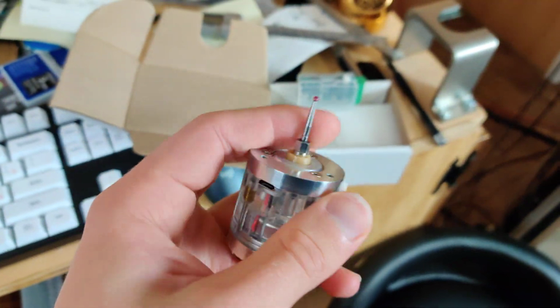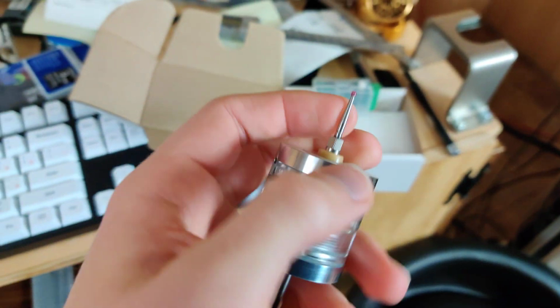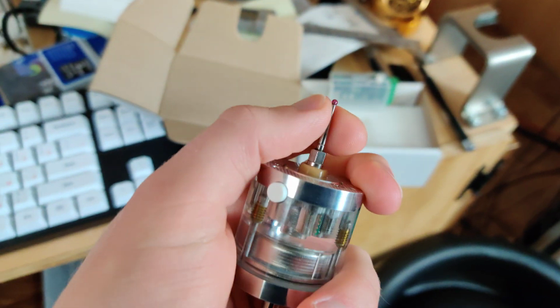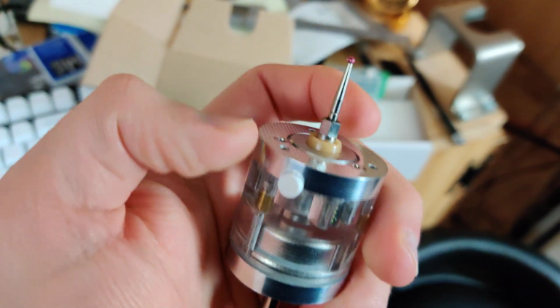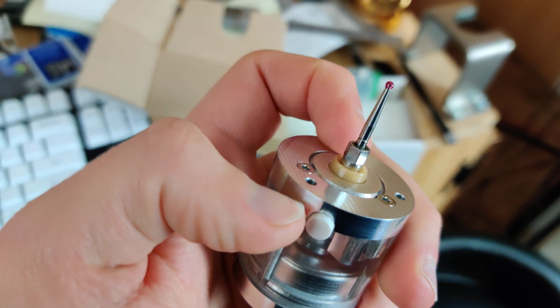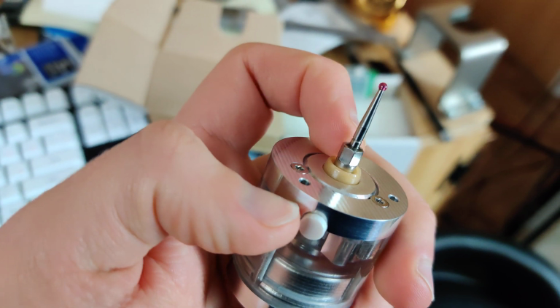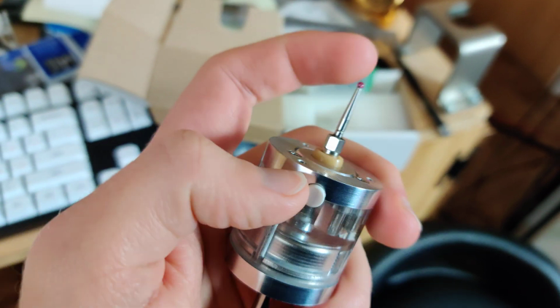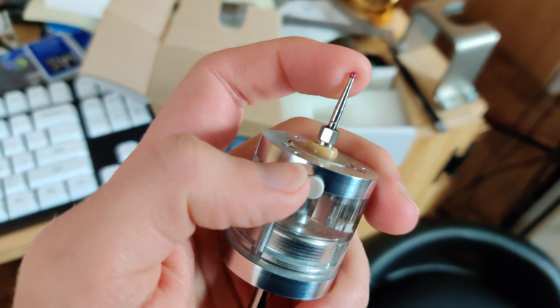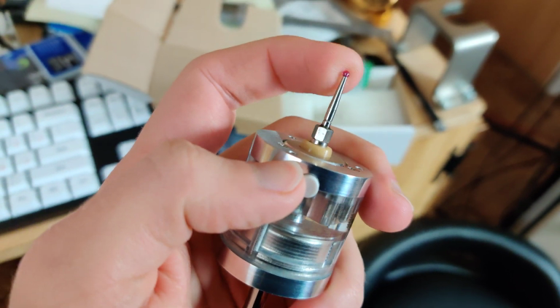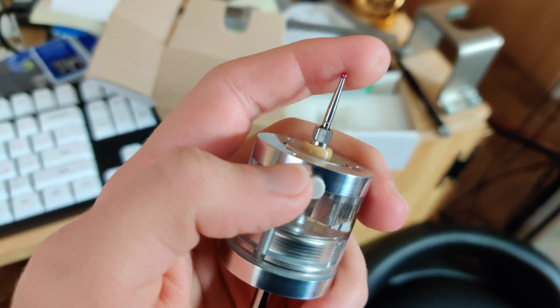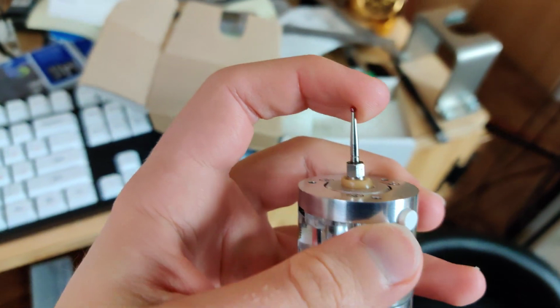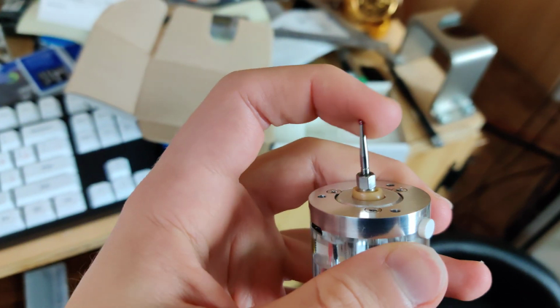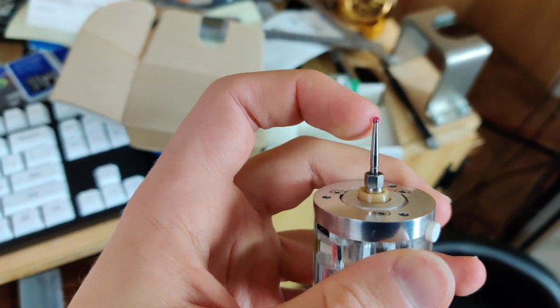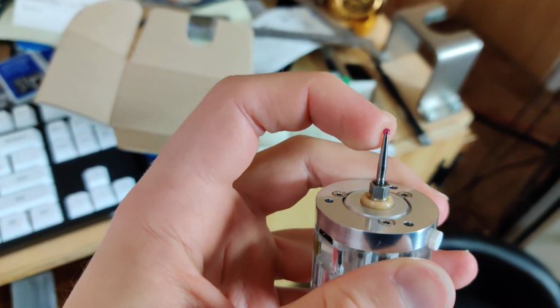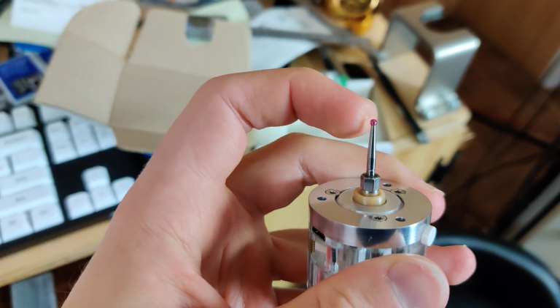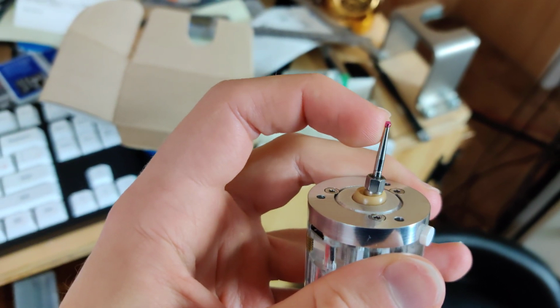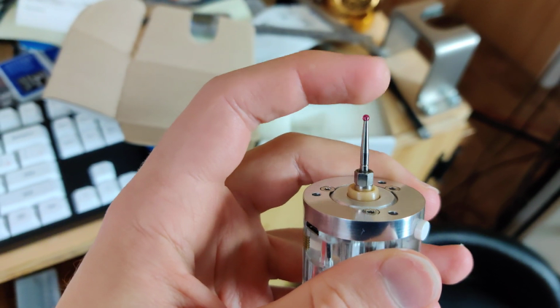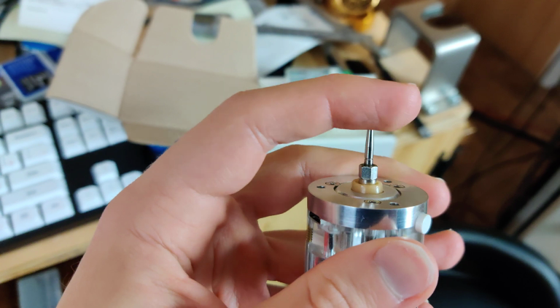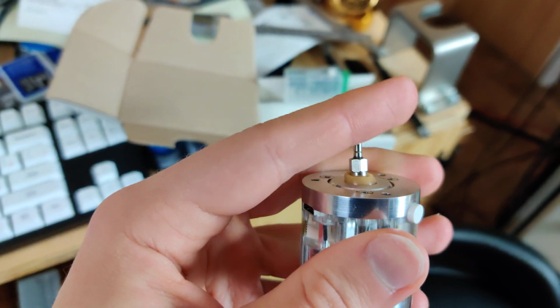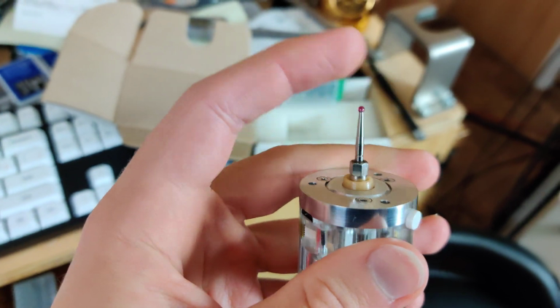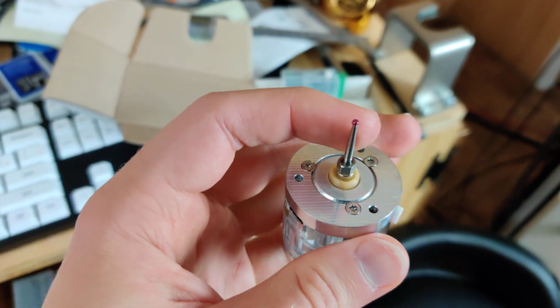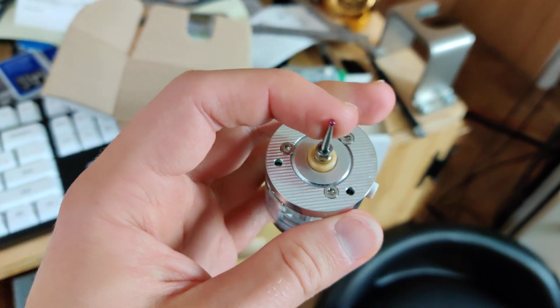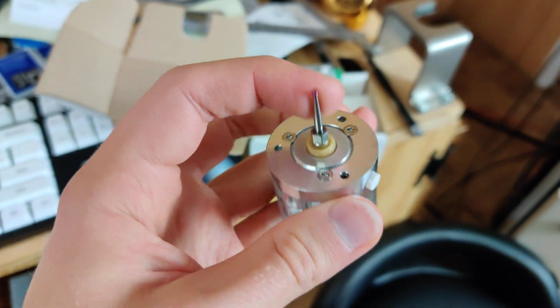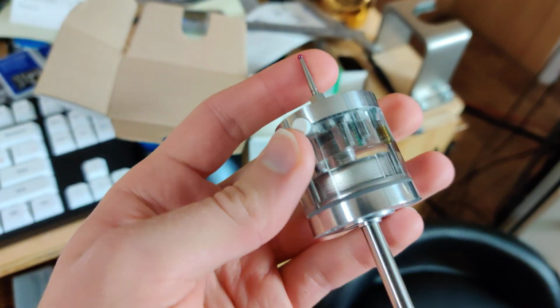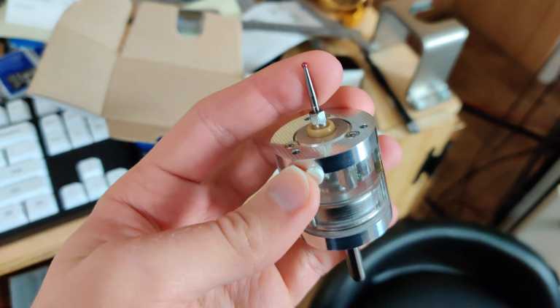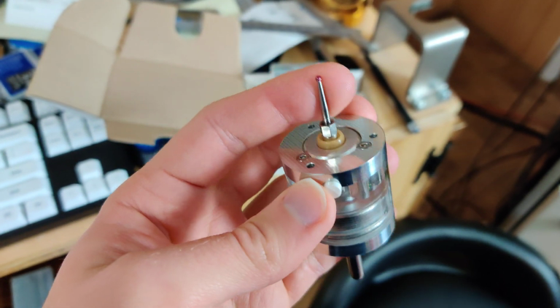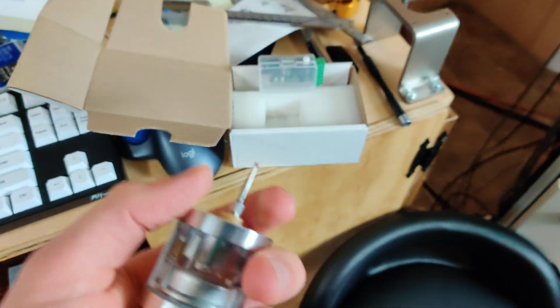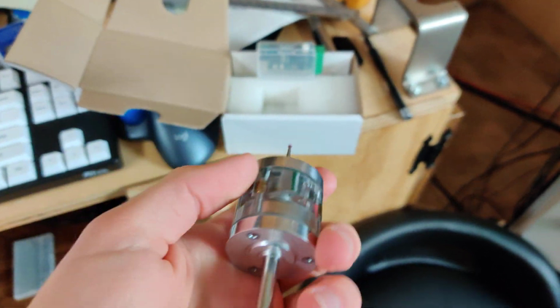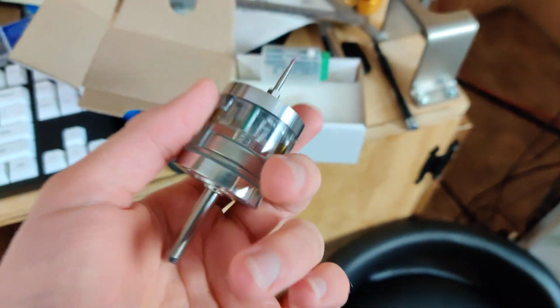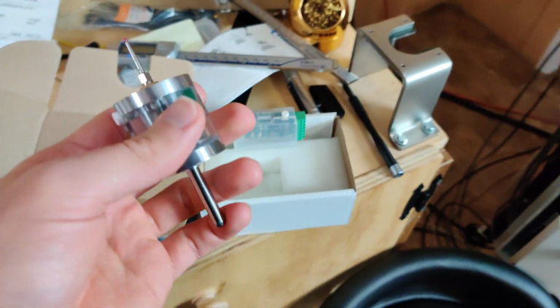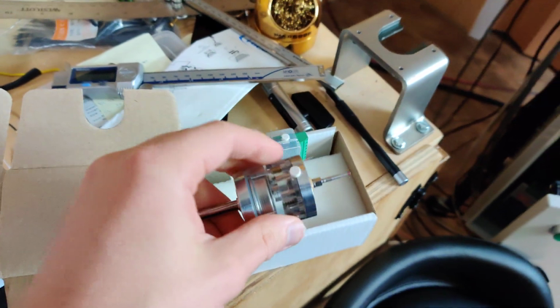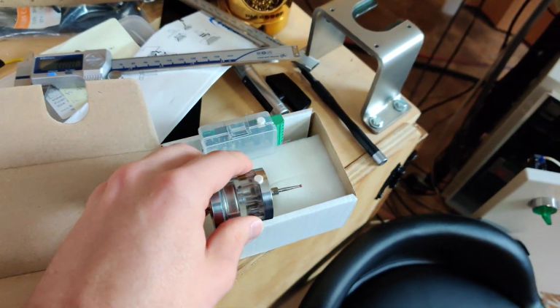Also, these are M3 threaded, so I maybe might want to find a cheaper, shorter one or something like that. I don't know, but this is going to be very cool.